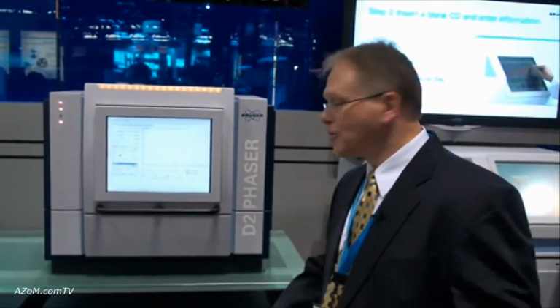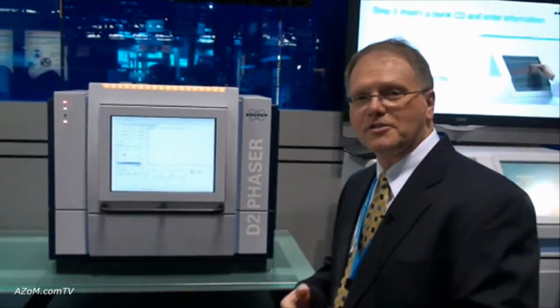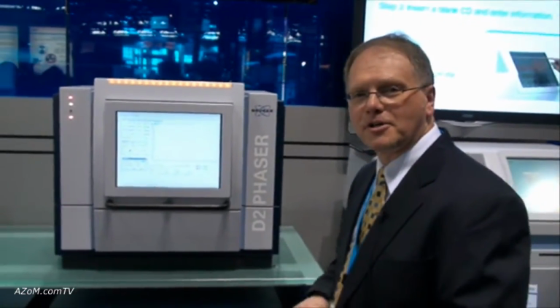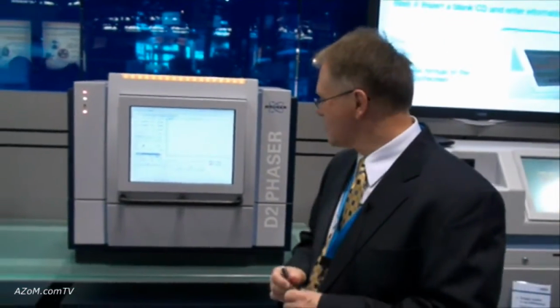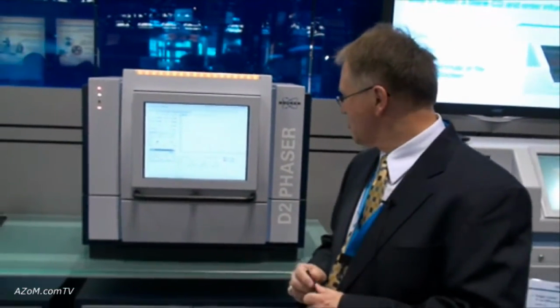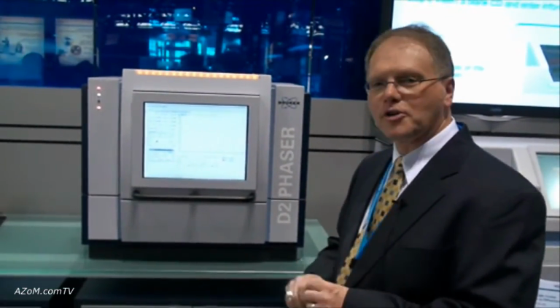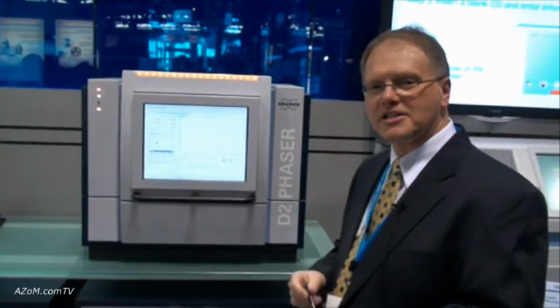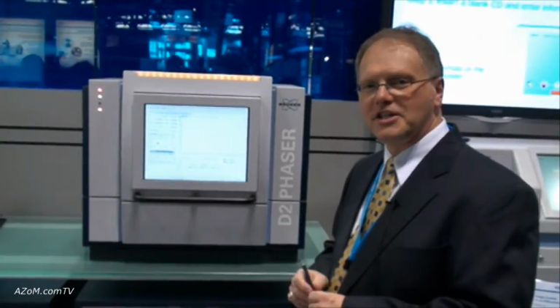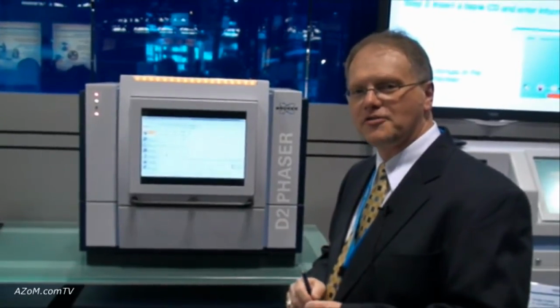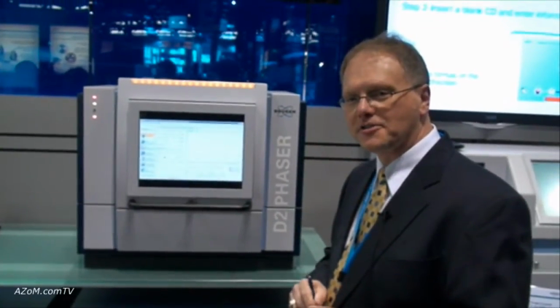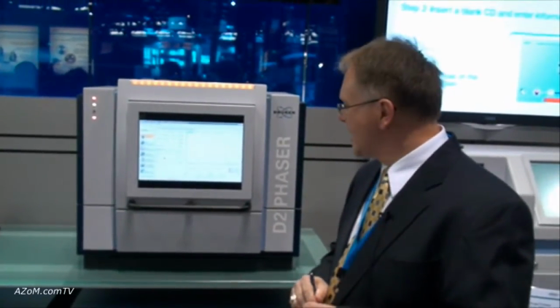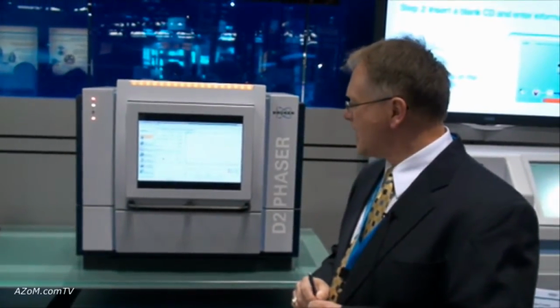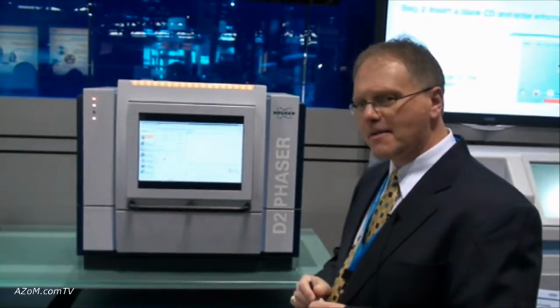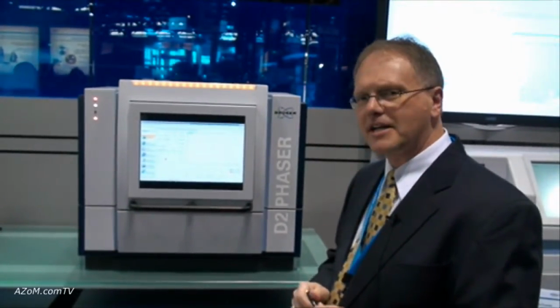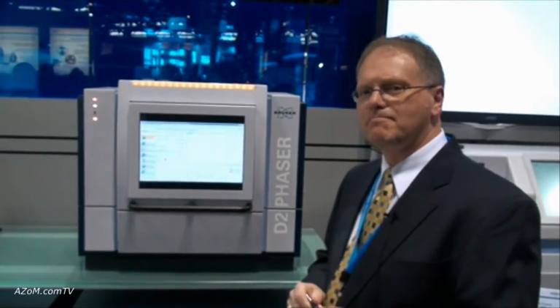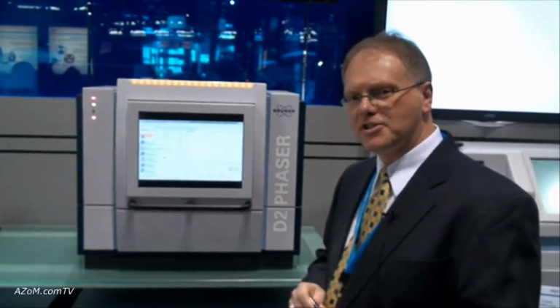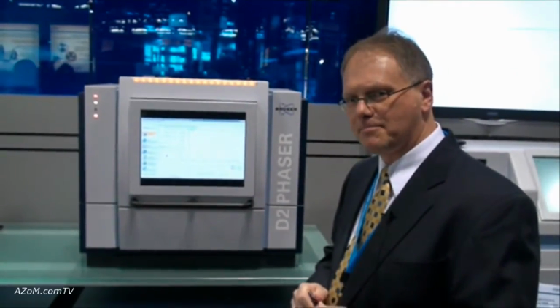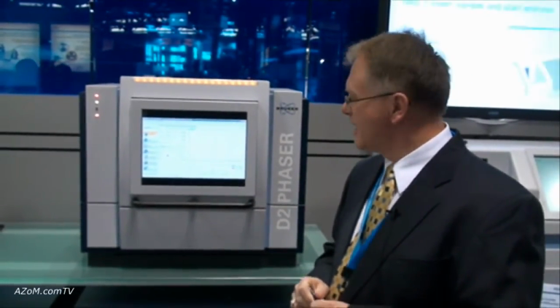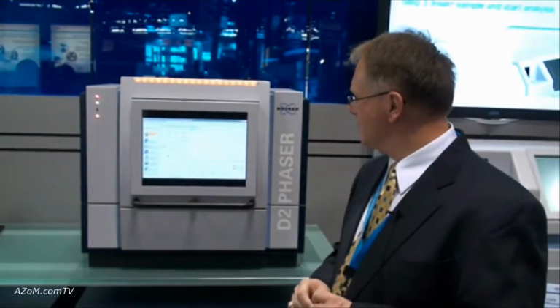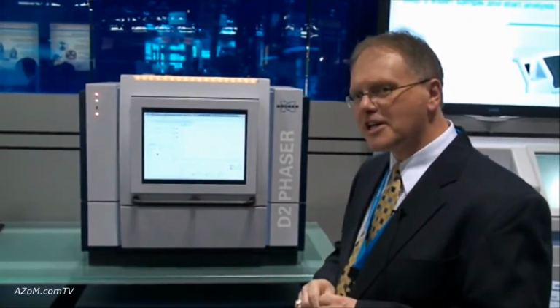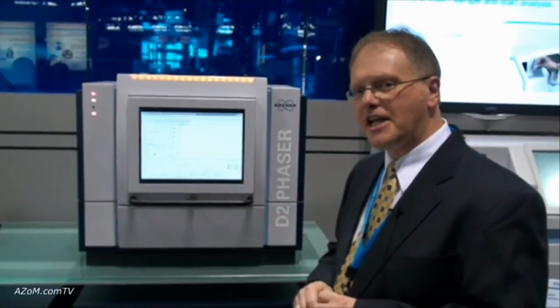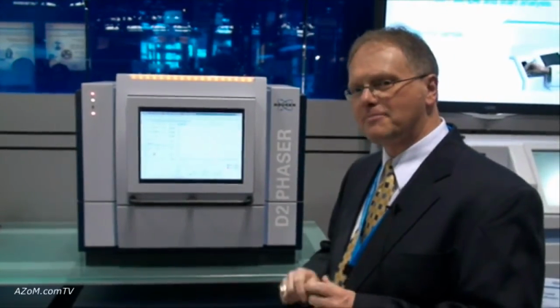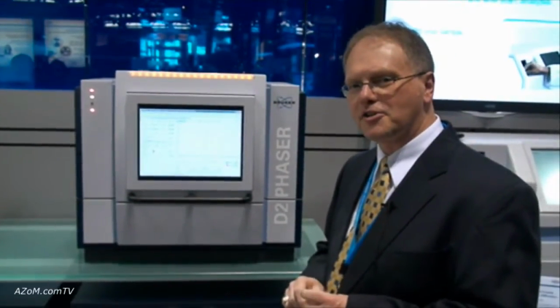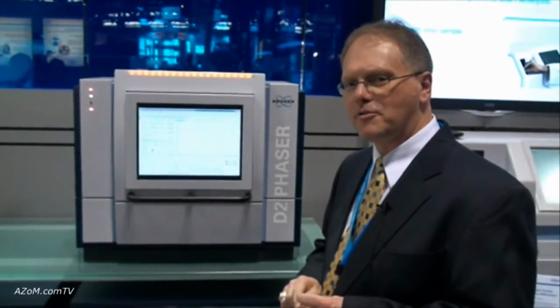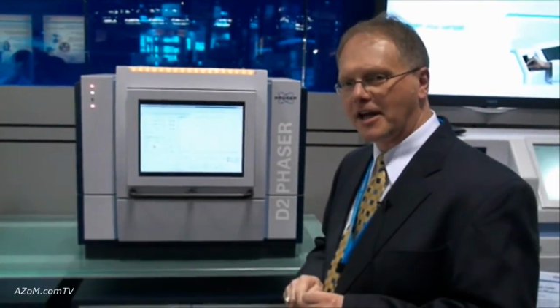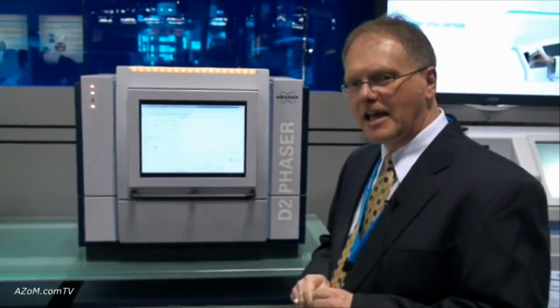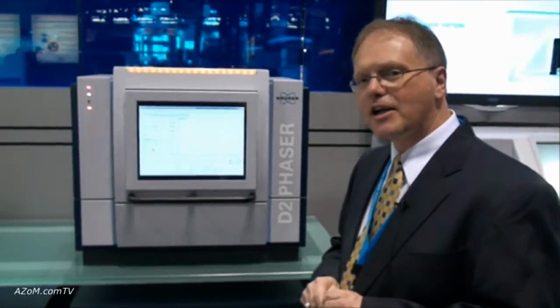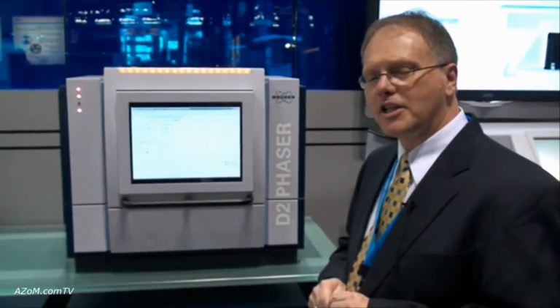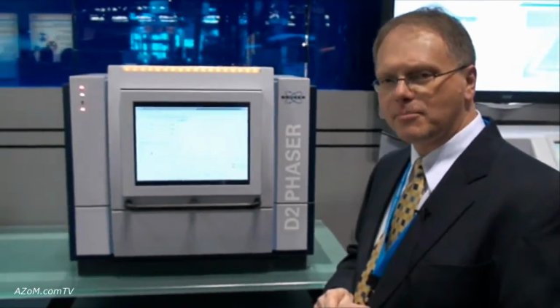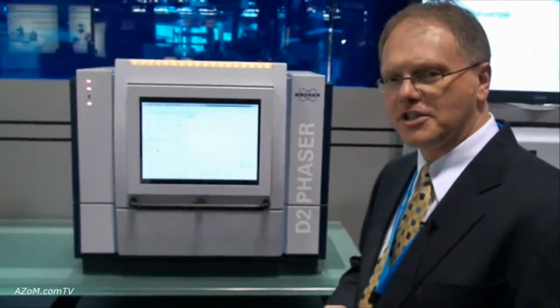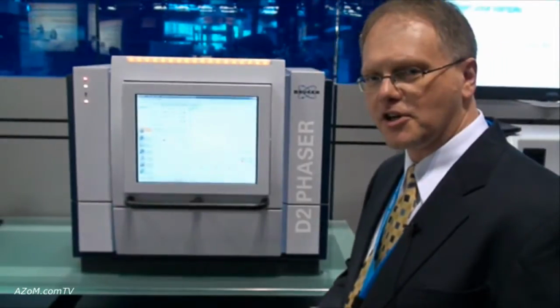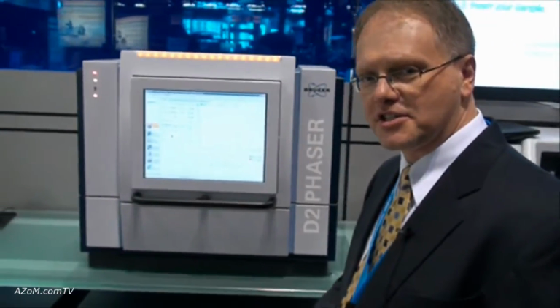Introducing here at the Pittsburgh Conference the new Bruker AXS D2 Phaser. This is a compact benchtop, completely self-contained — except for an external power supply — high-quality, high-precision XRD system.